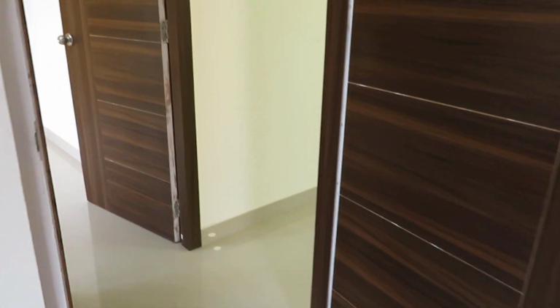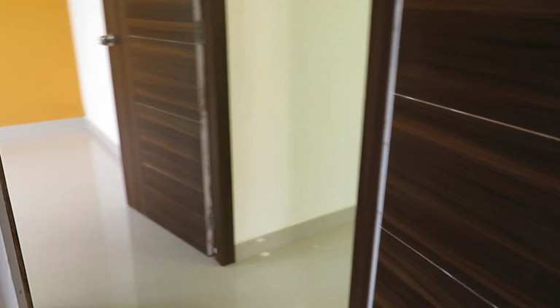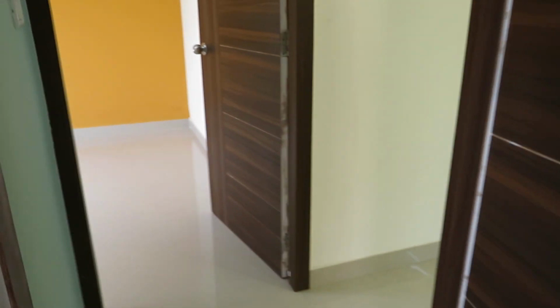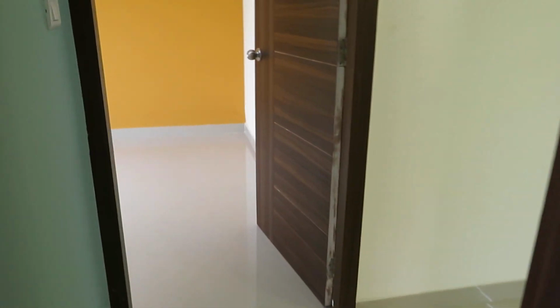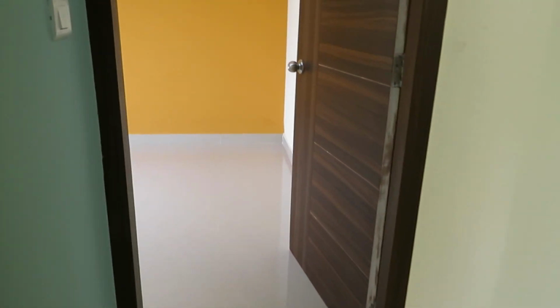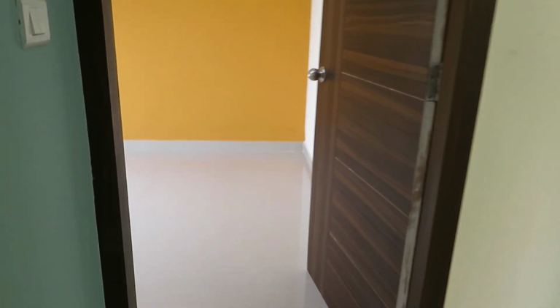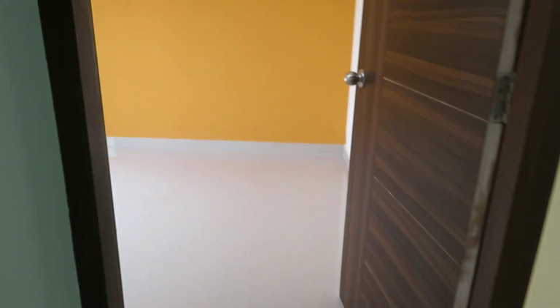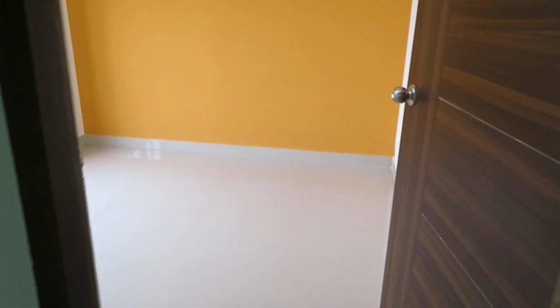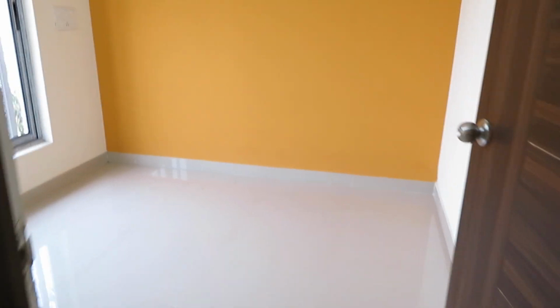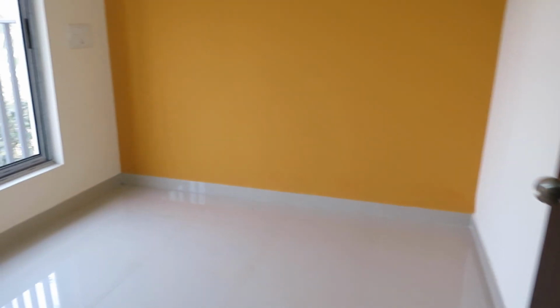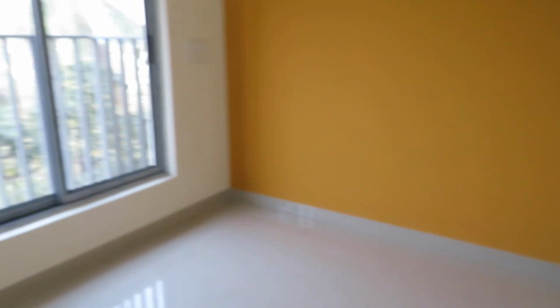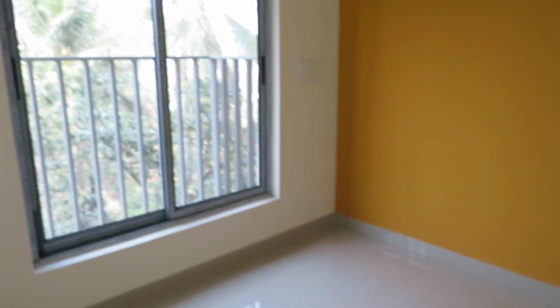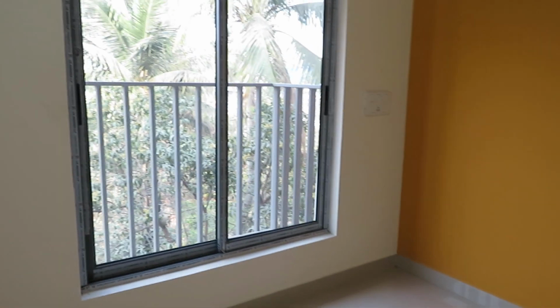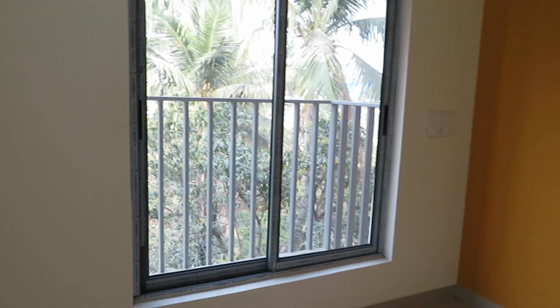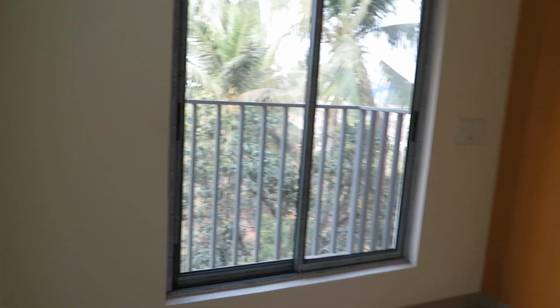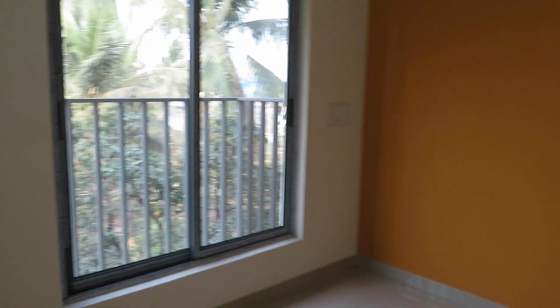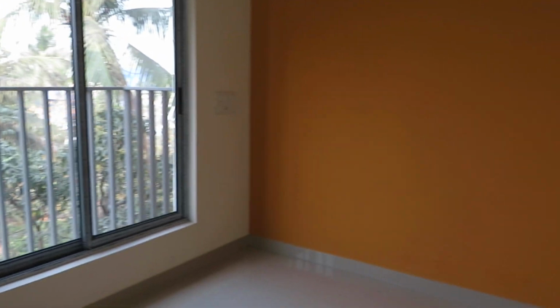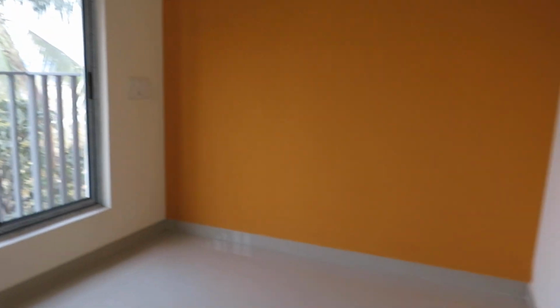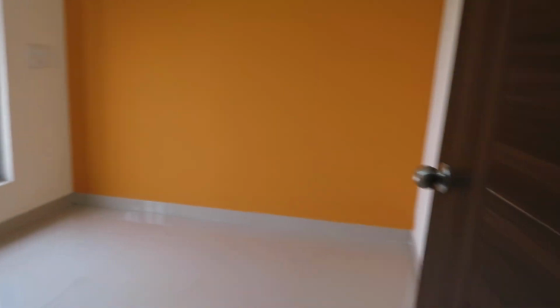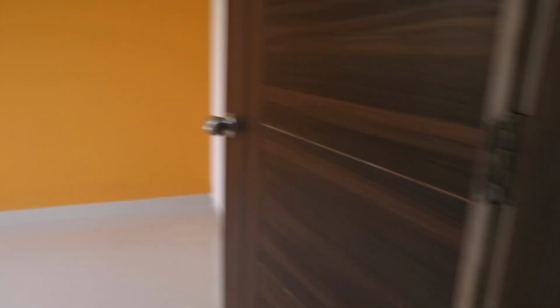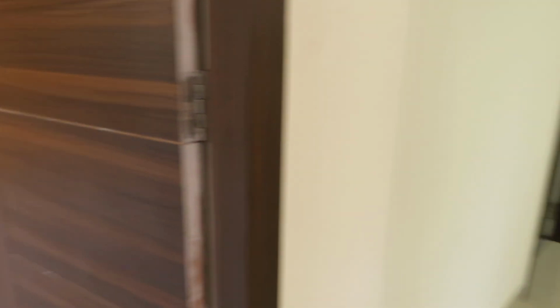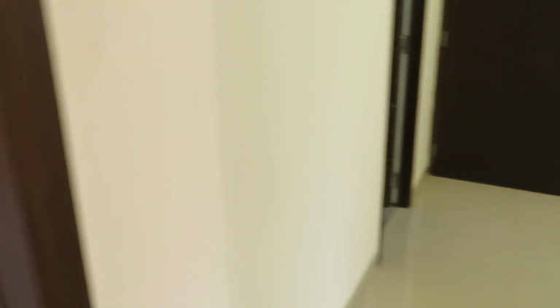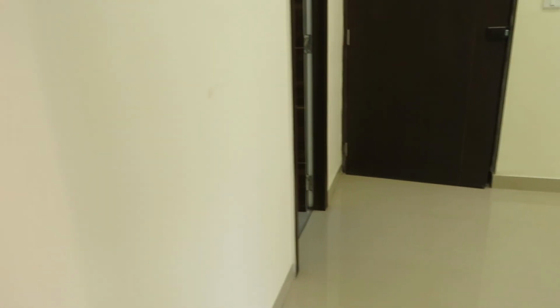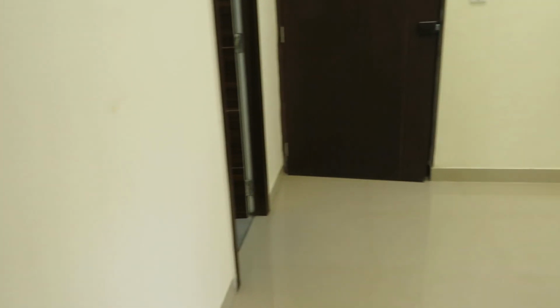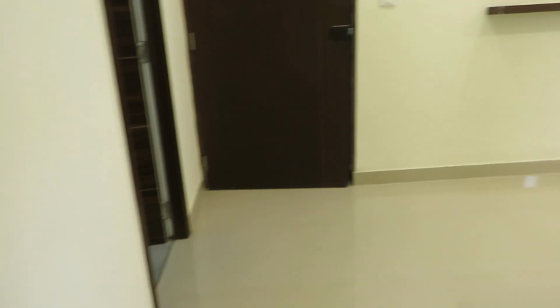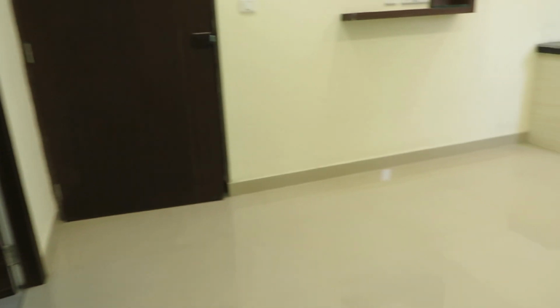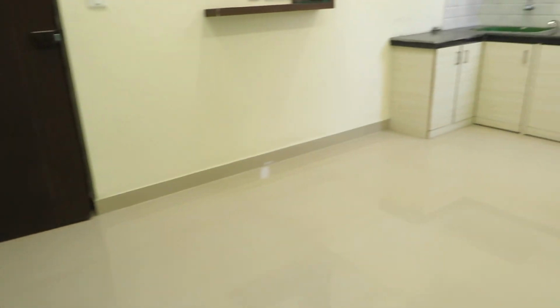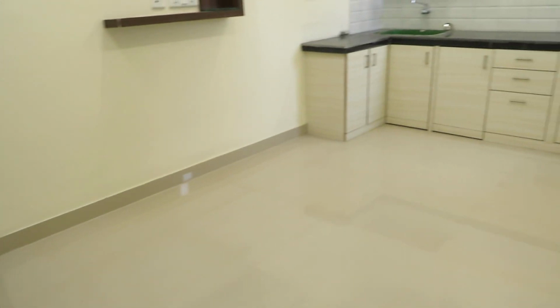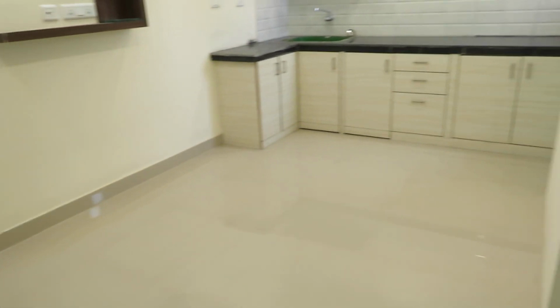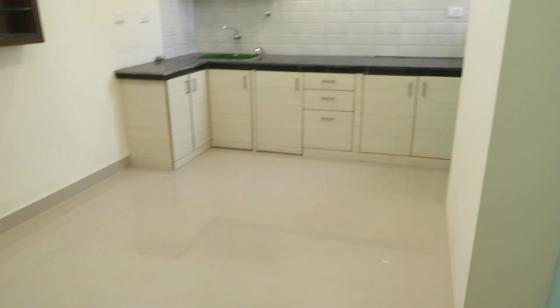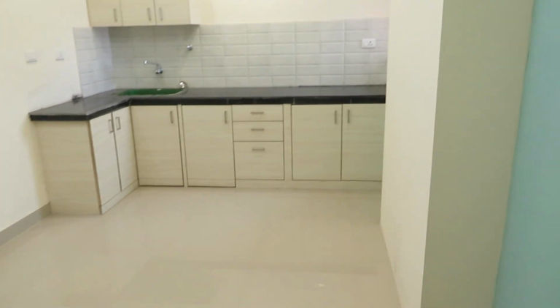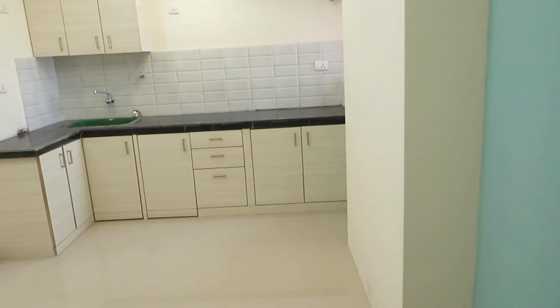A beautiful bedroom towards the water body side. We are having only a single unit left of this size, so if you are interested, please call as early as possible.